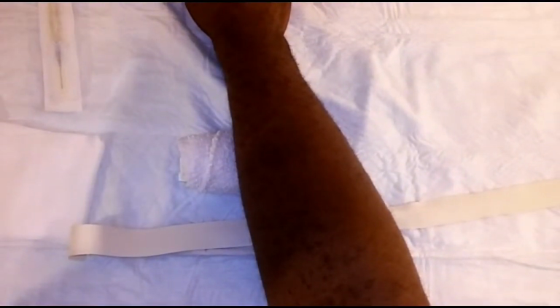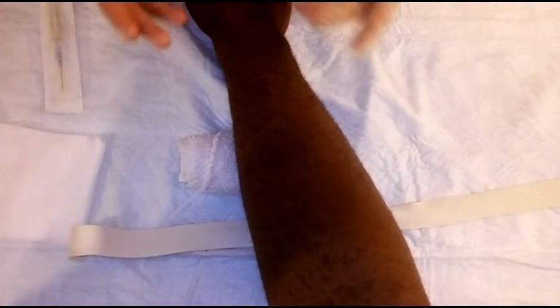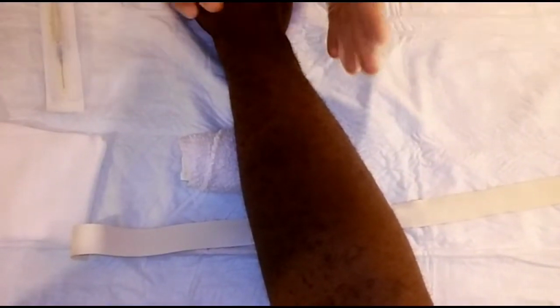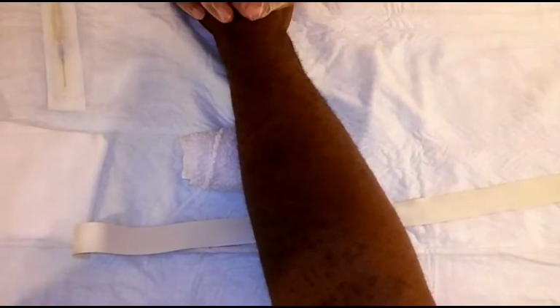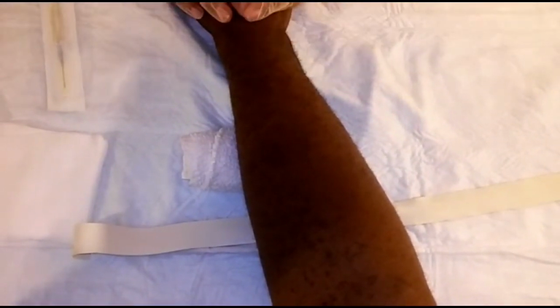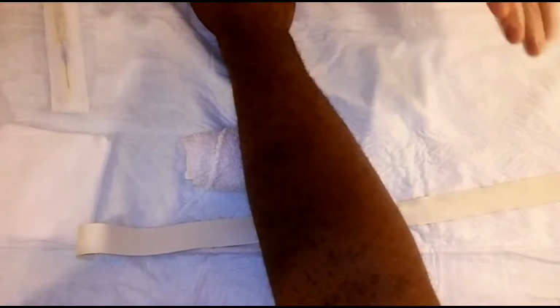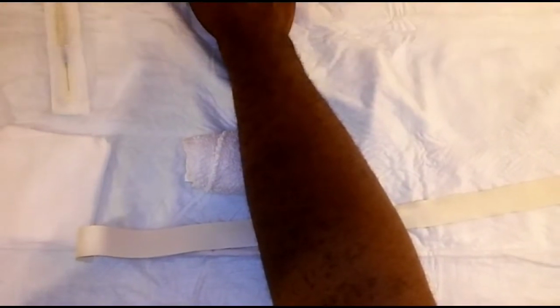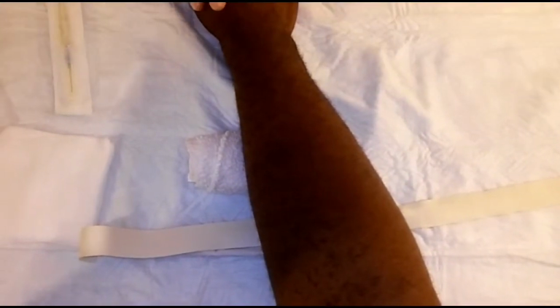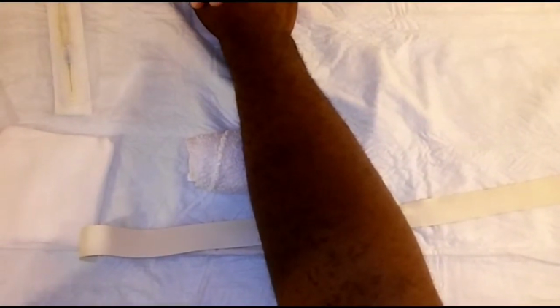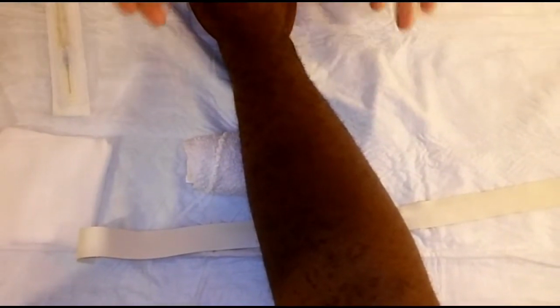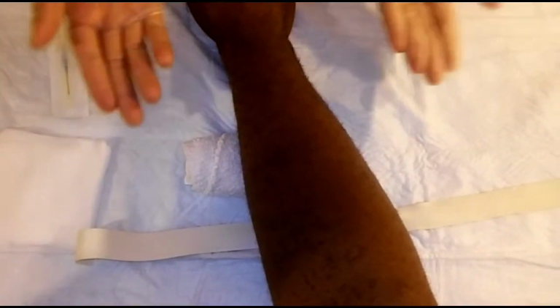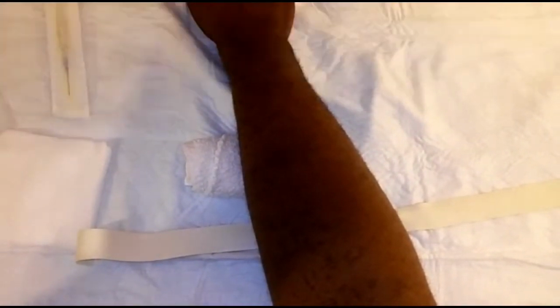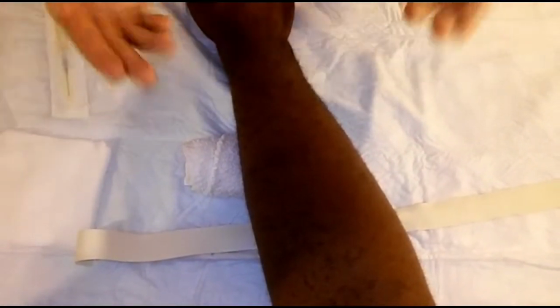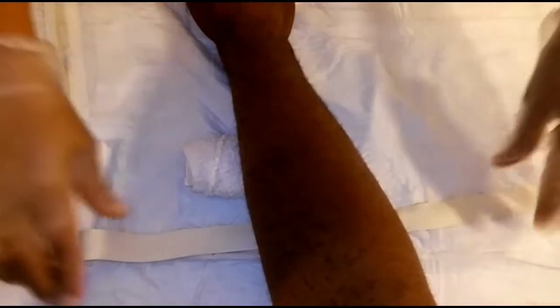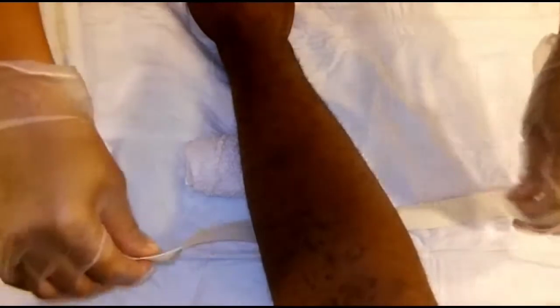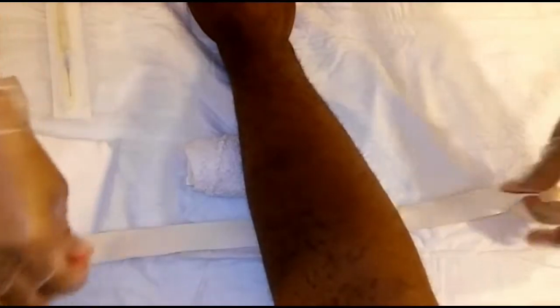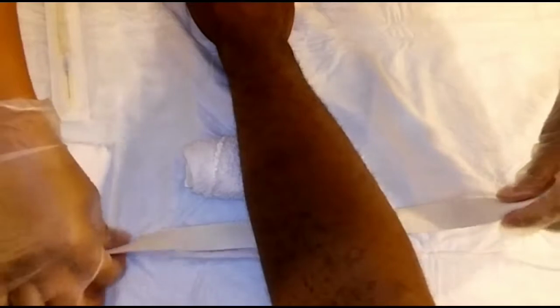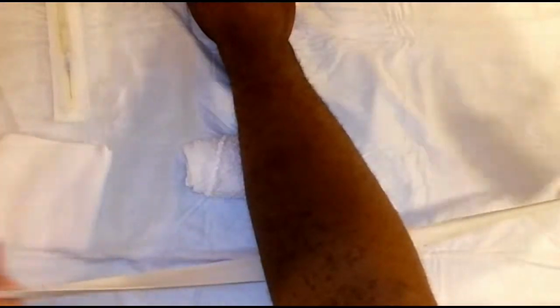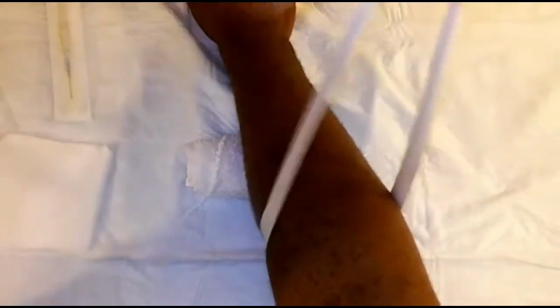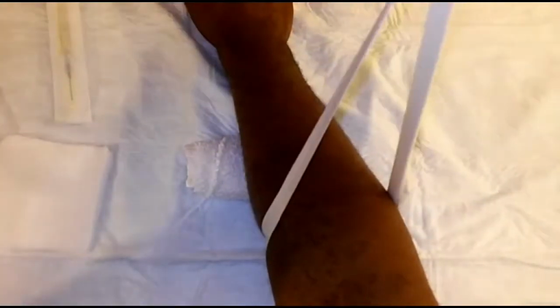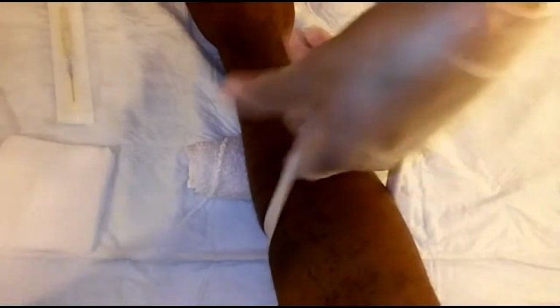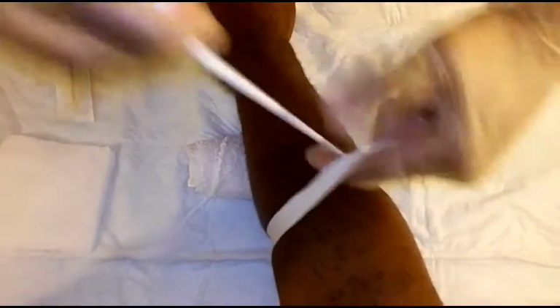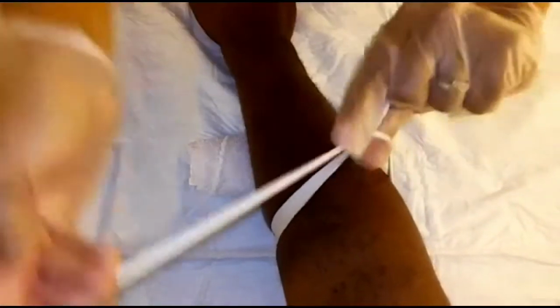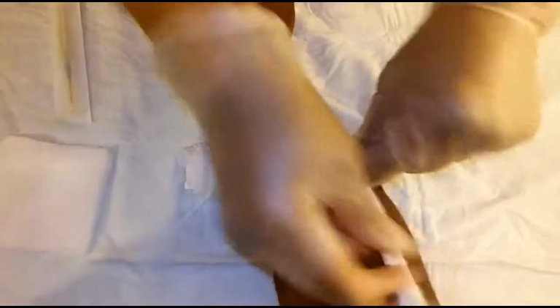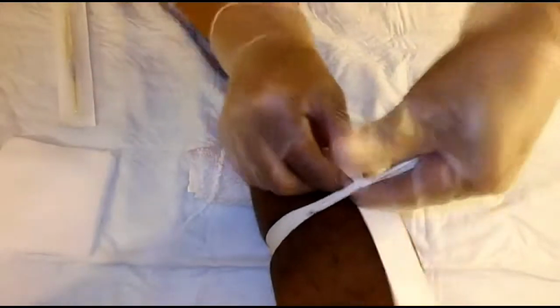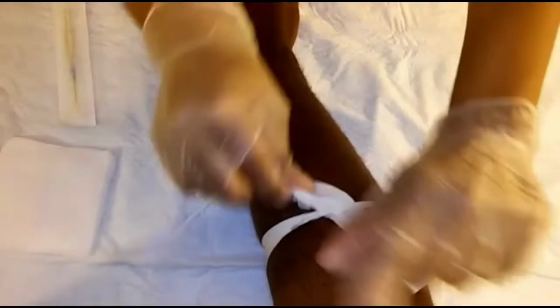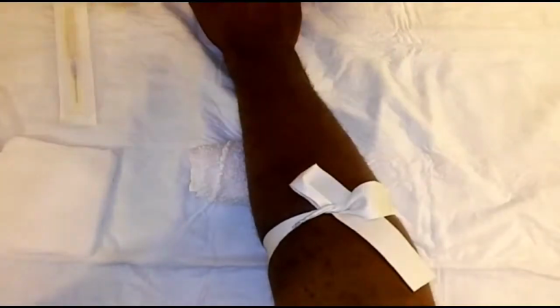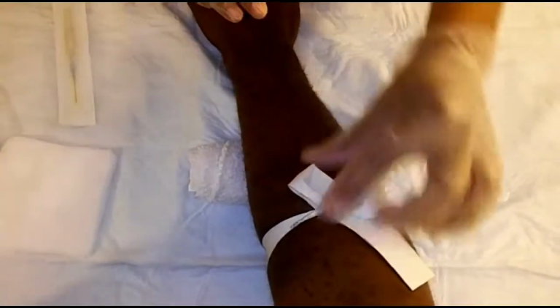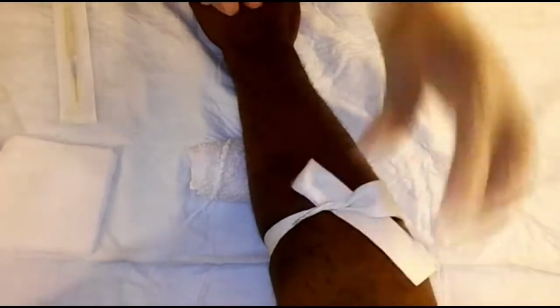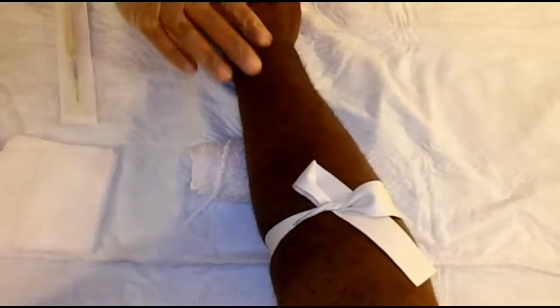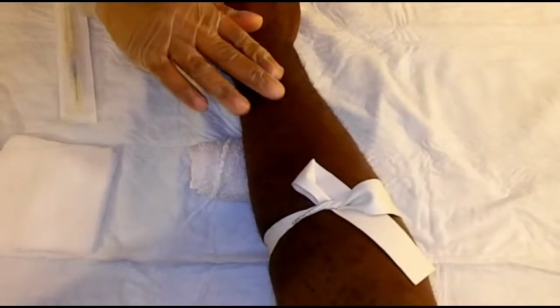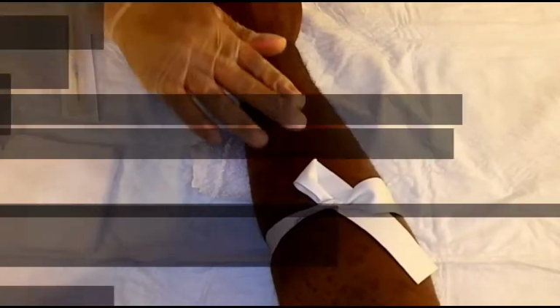Now you have to select the vein in which venous access will be inserted. Apply a tourniquet and look for the vein.